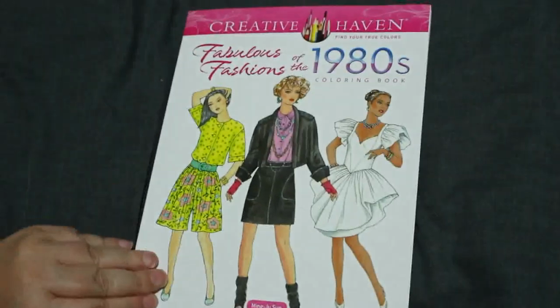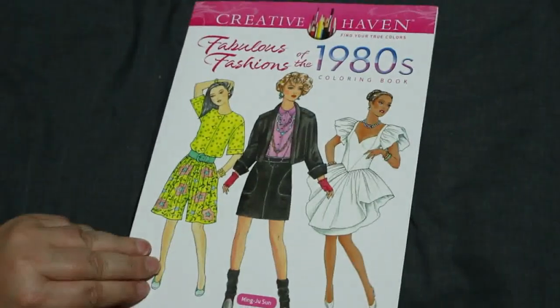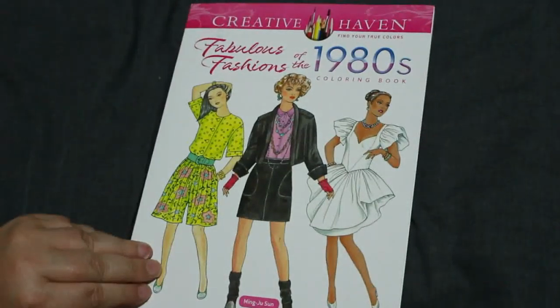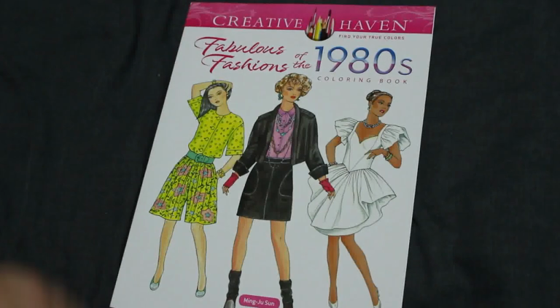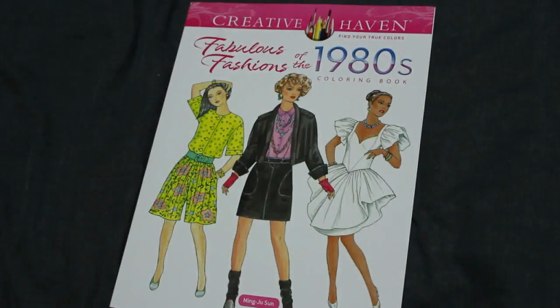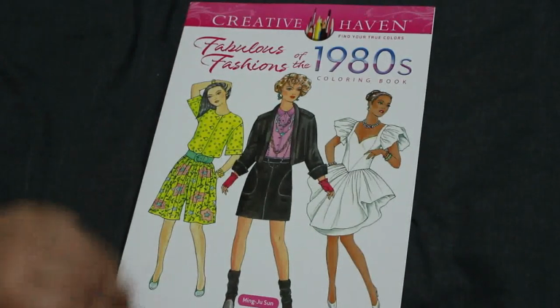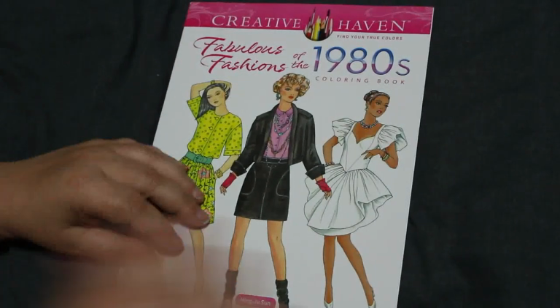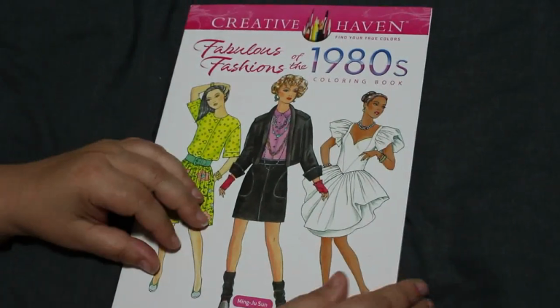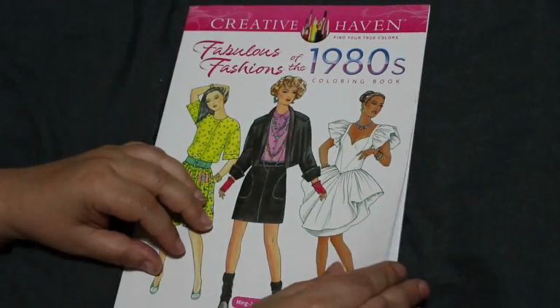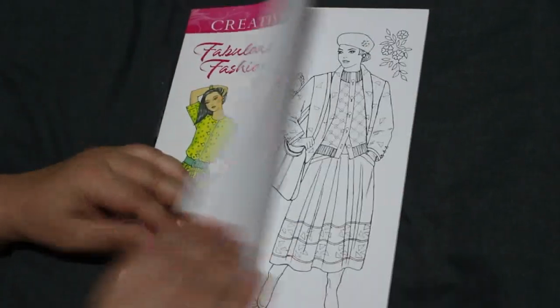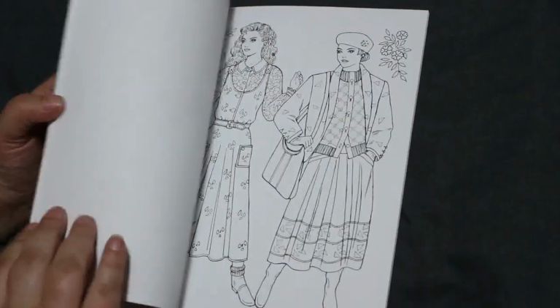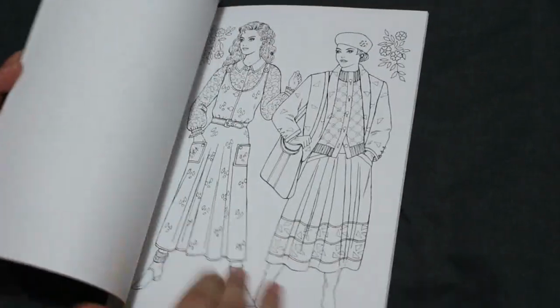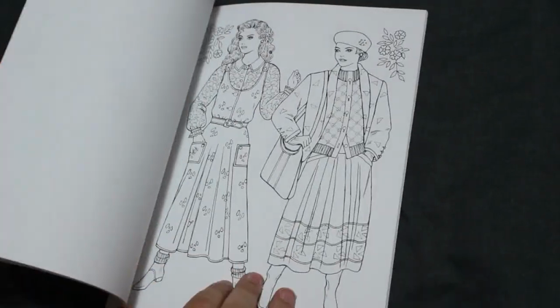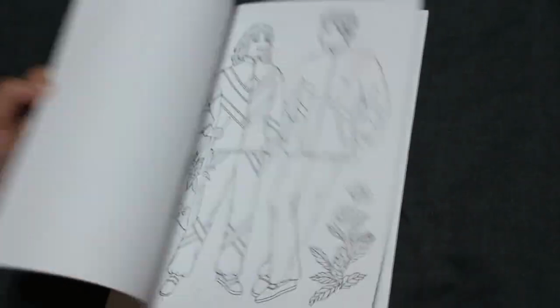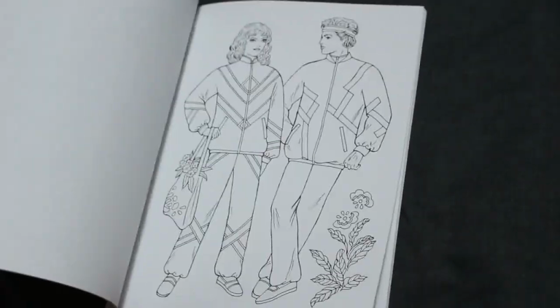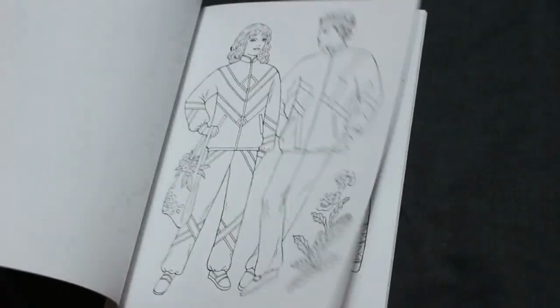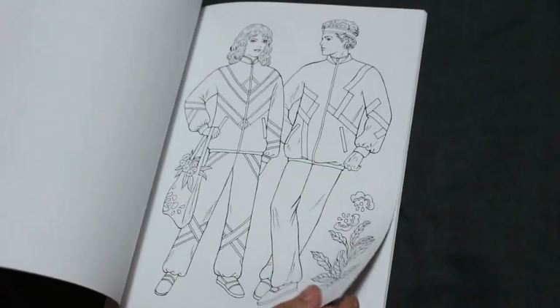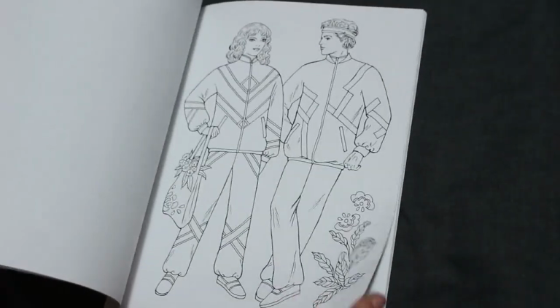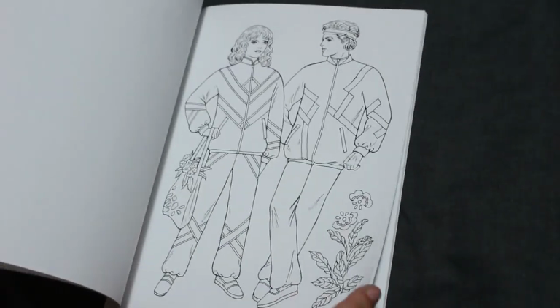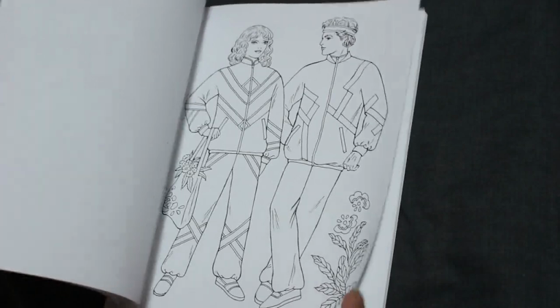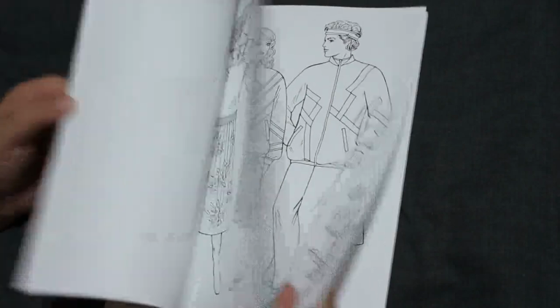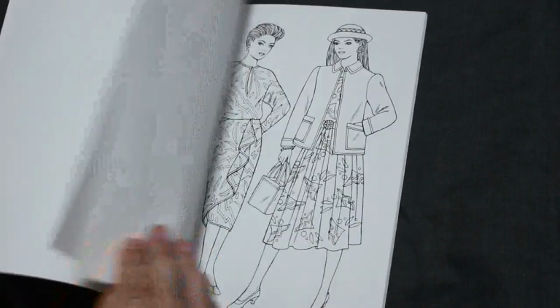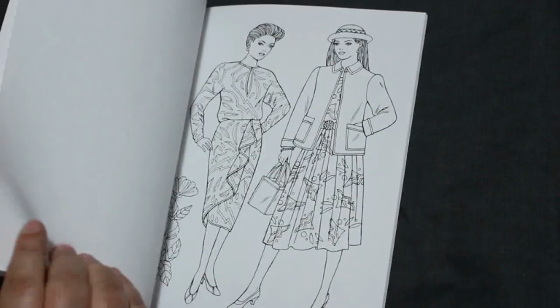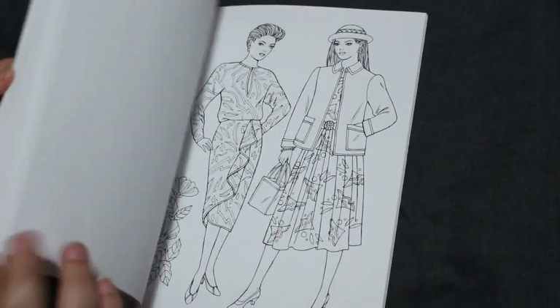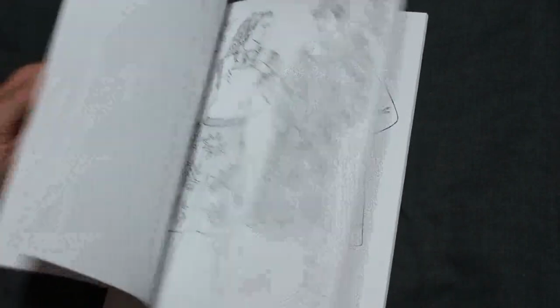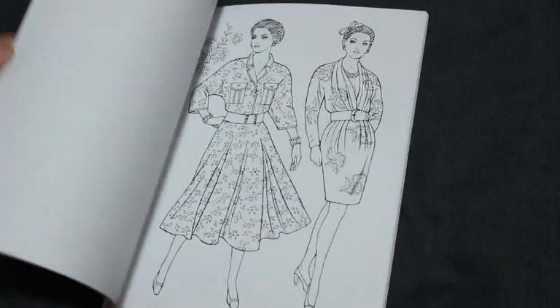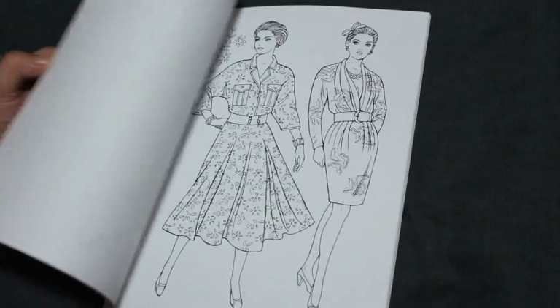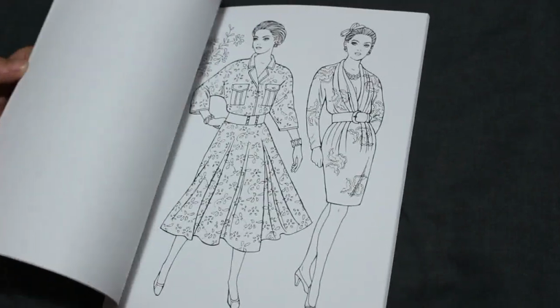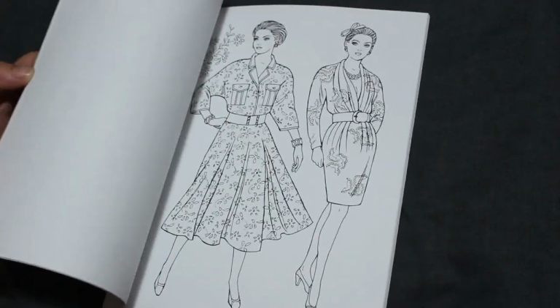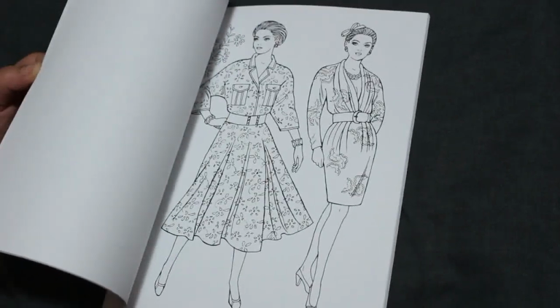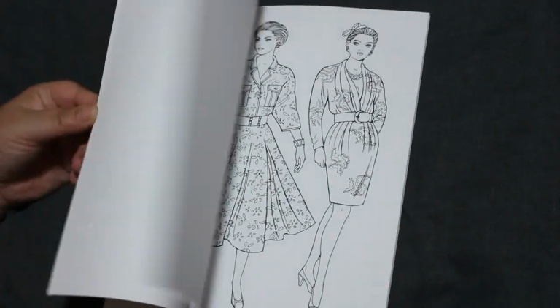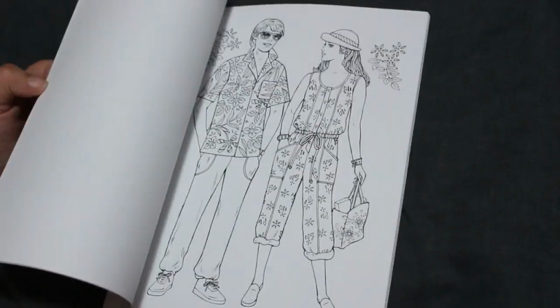Creative Haven Fabulous Fashions of the 80s — I do like the Creative Haven ones. I like the fact that they are single-sided and have good paper, so they're quite nice.